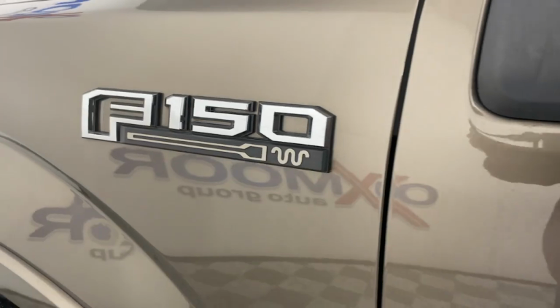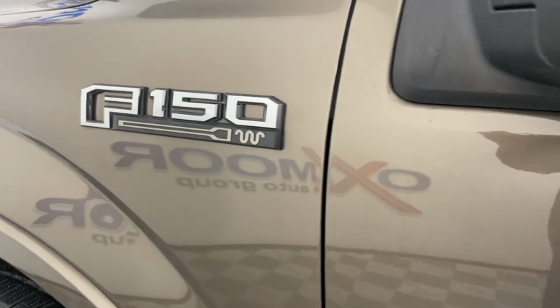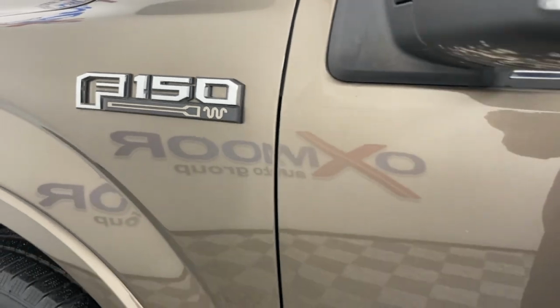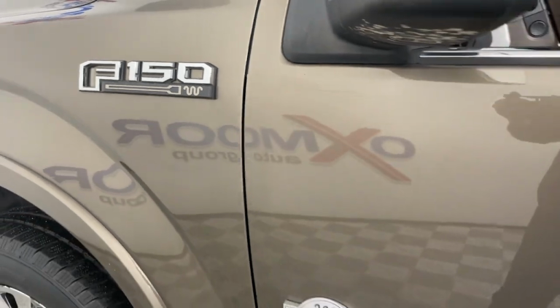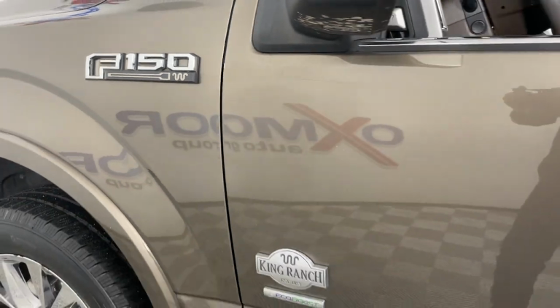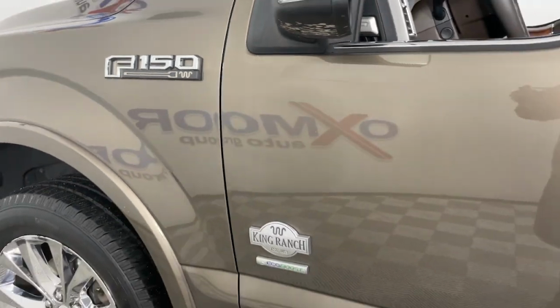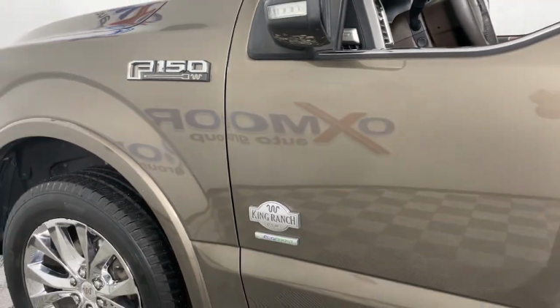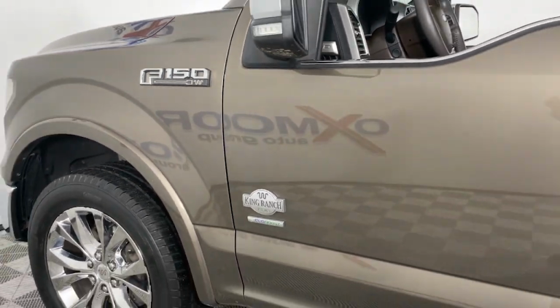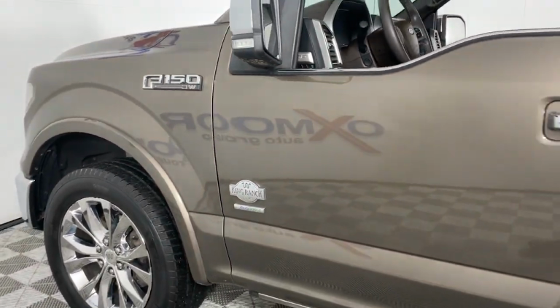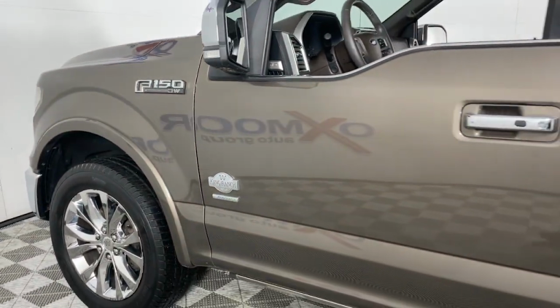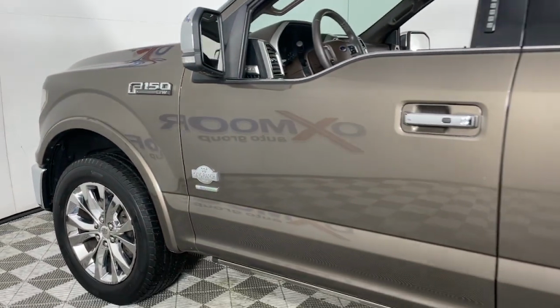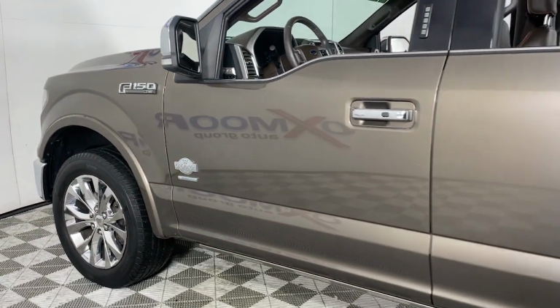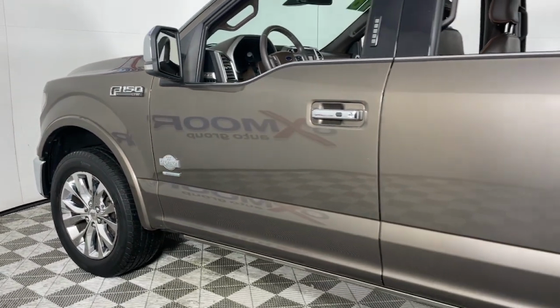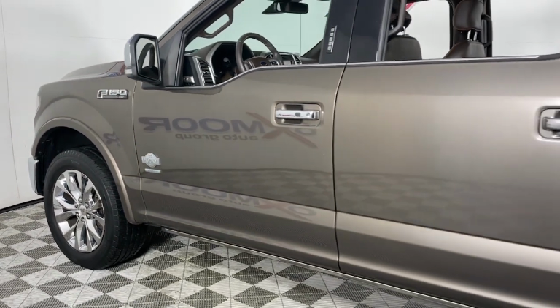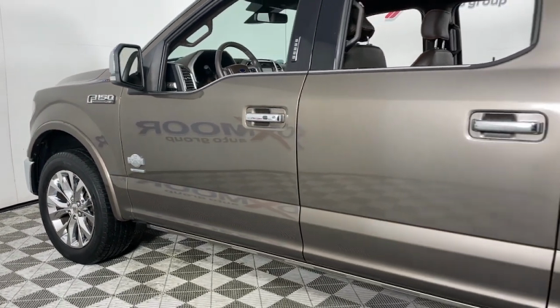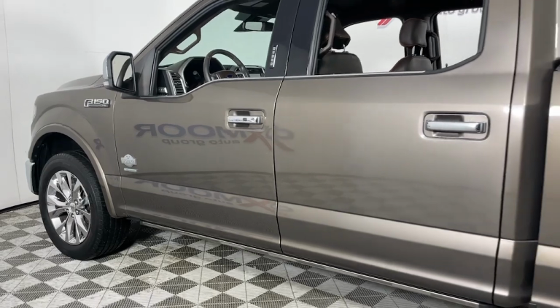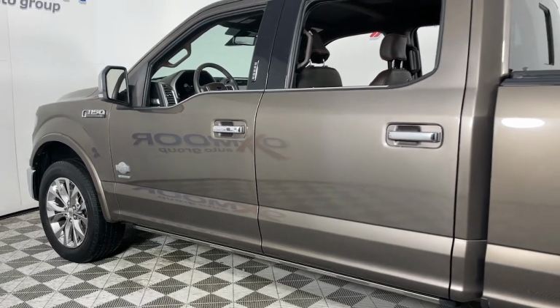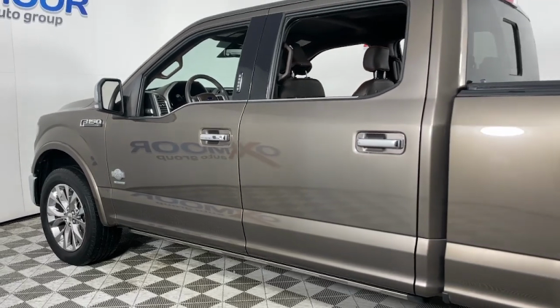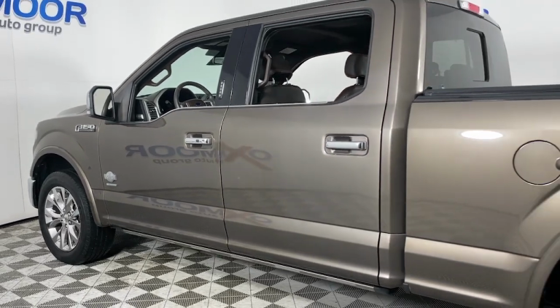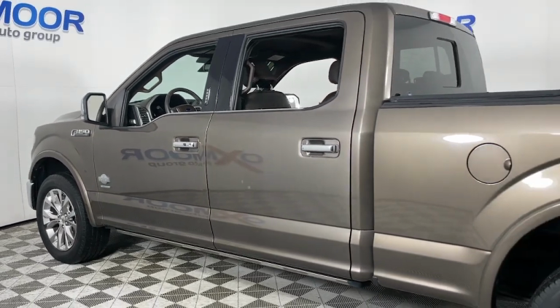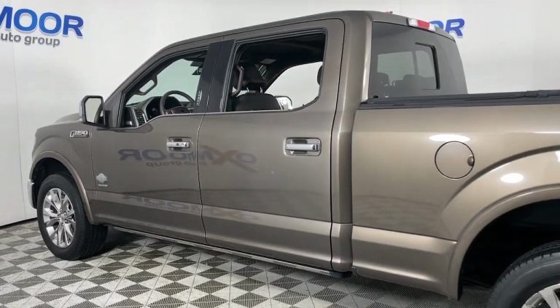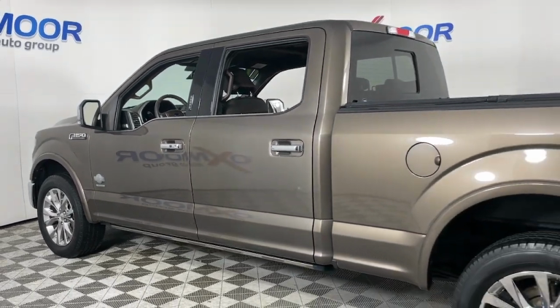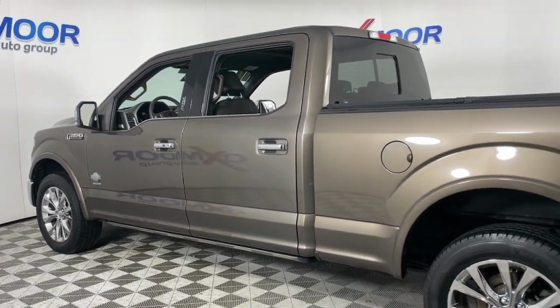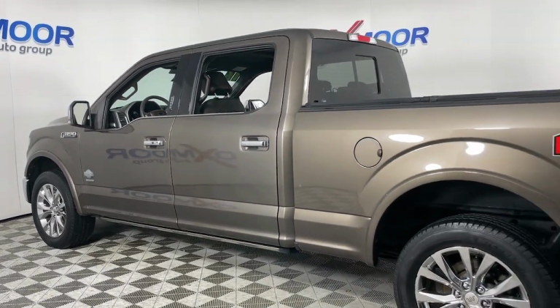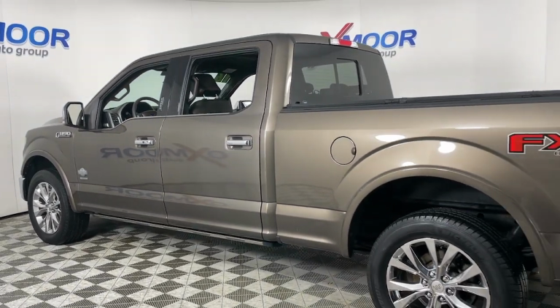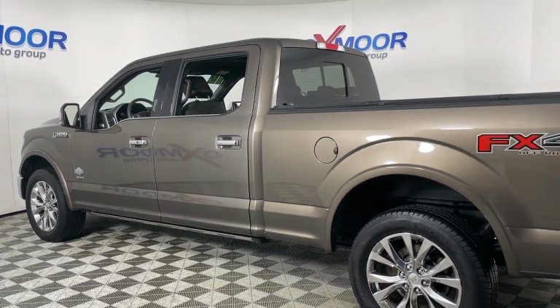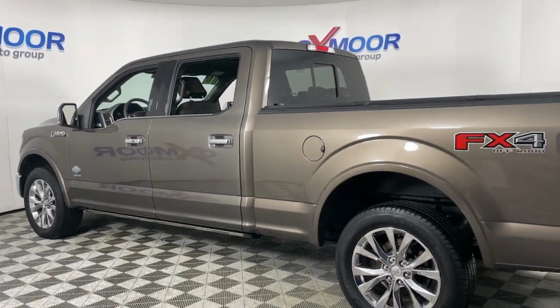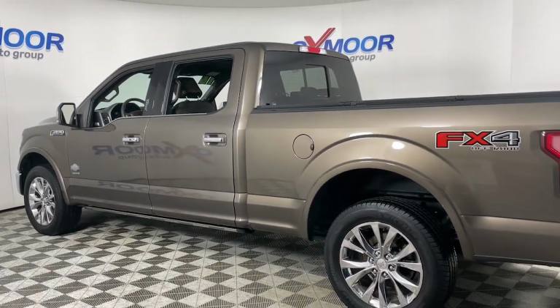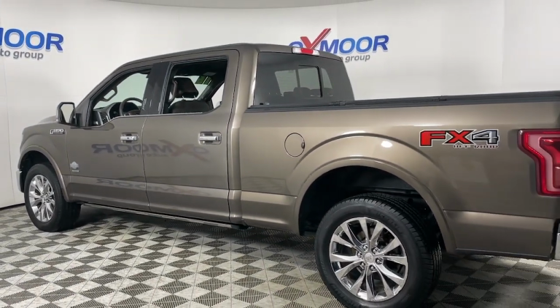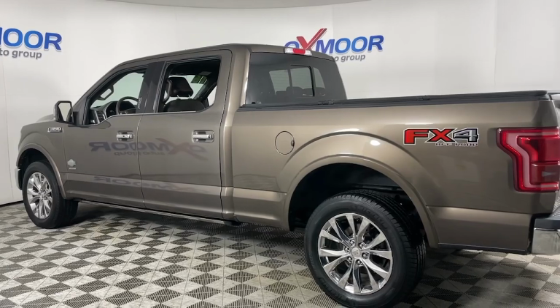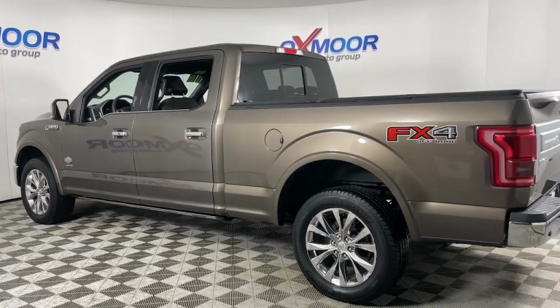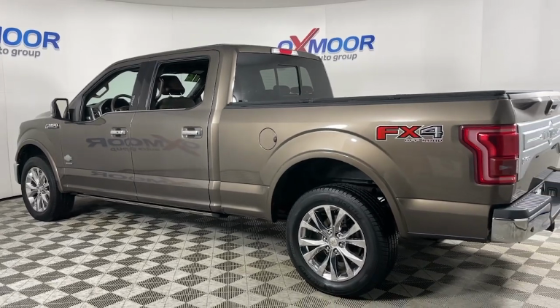Looking for your dream car? It could be the 2016 Ford F-150. With less than 90,000 miles on the odometer, this vehicle stands out from the rest.